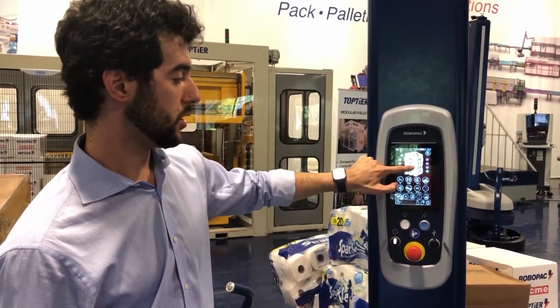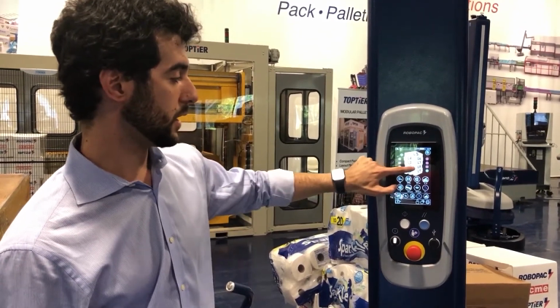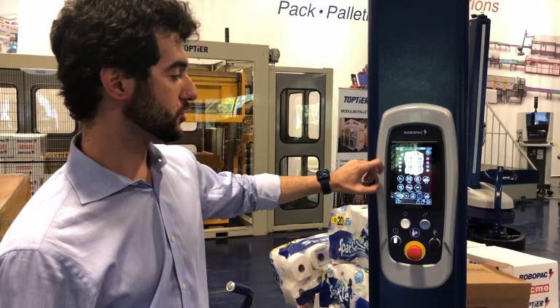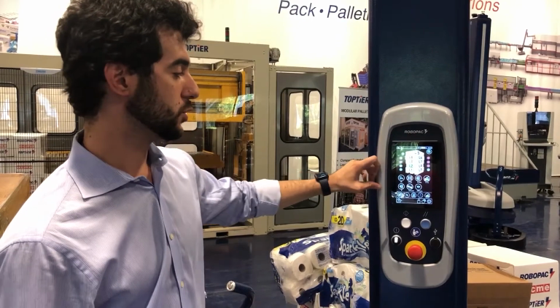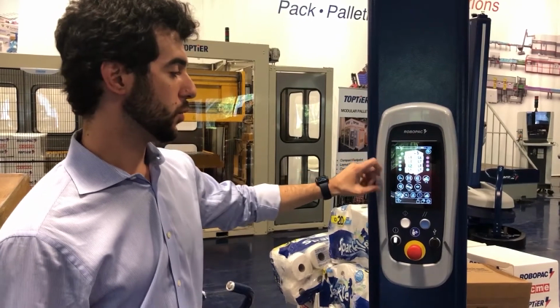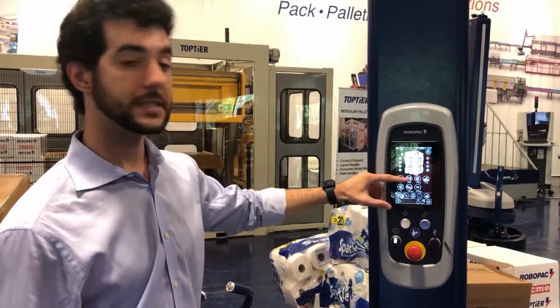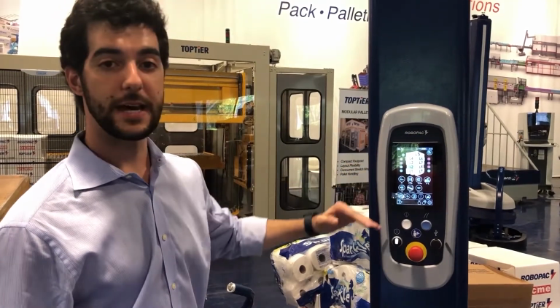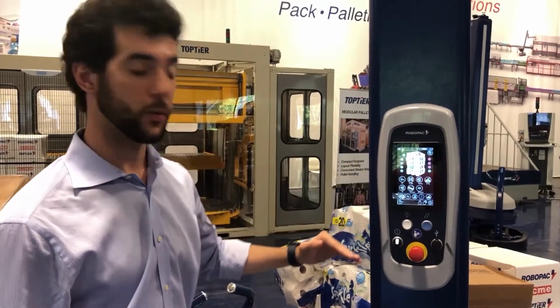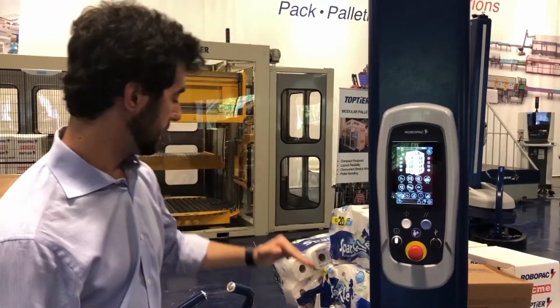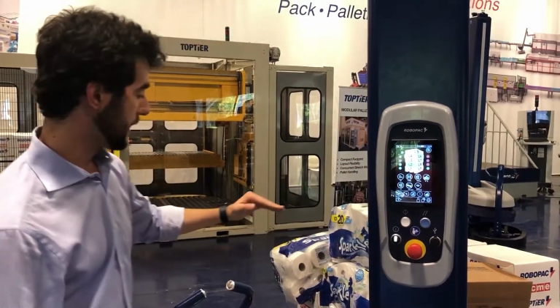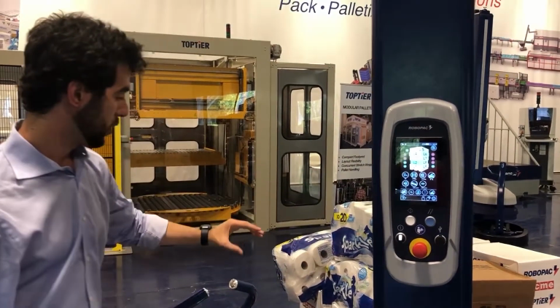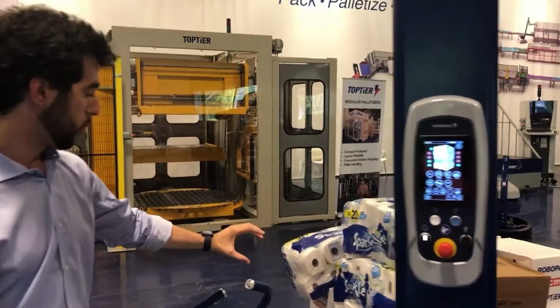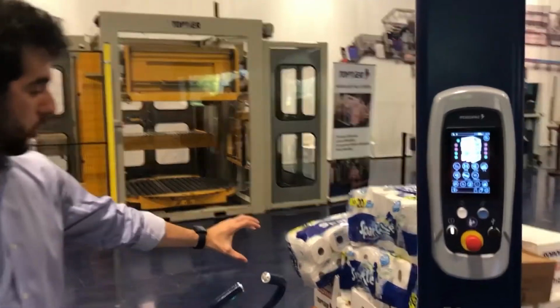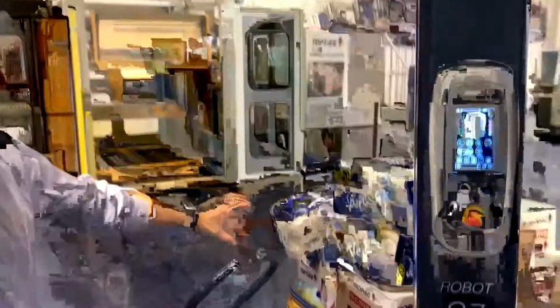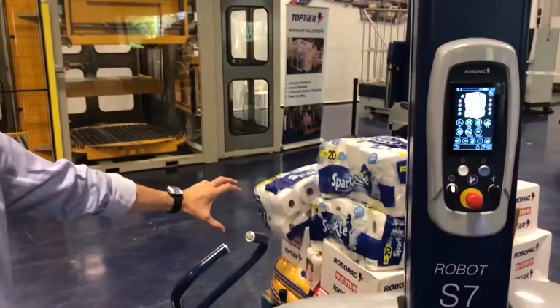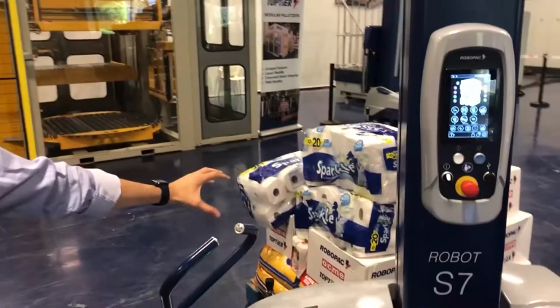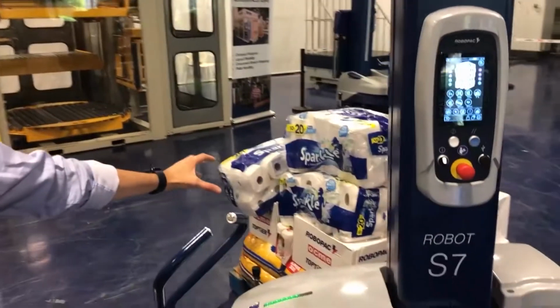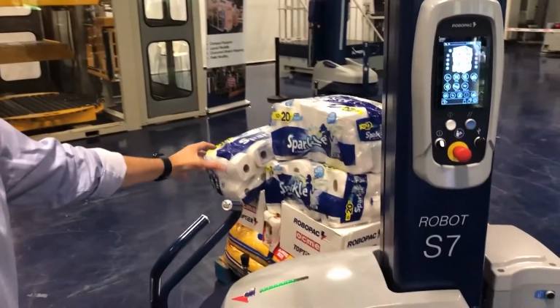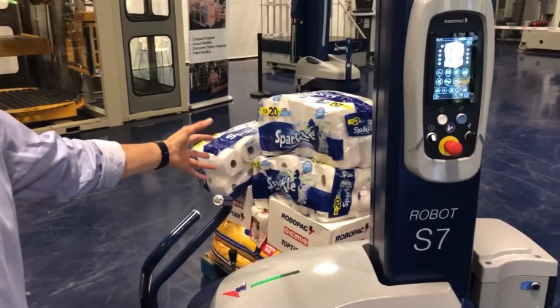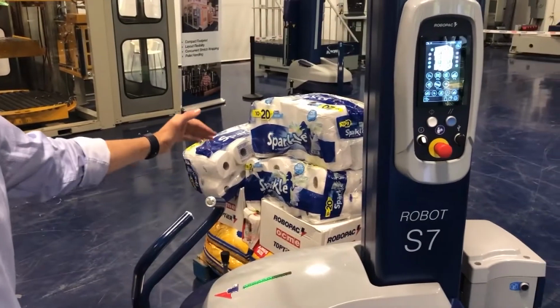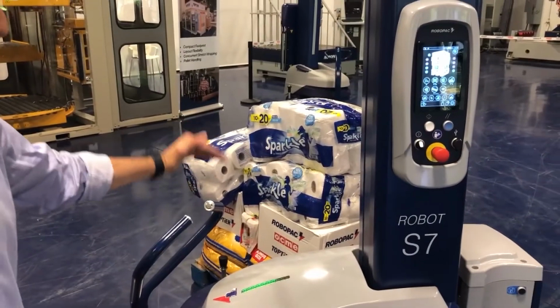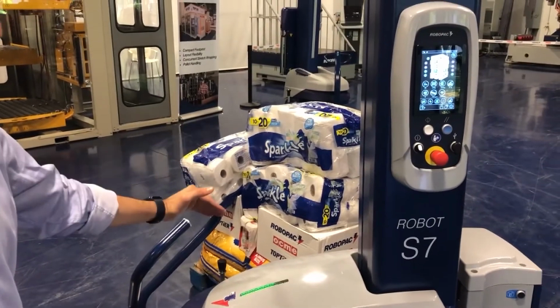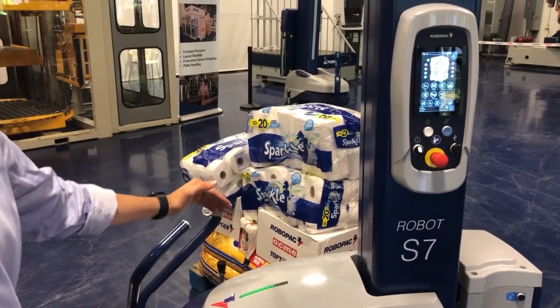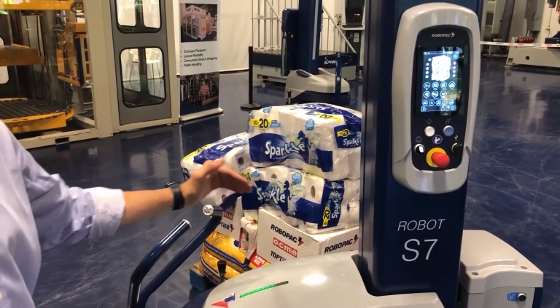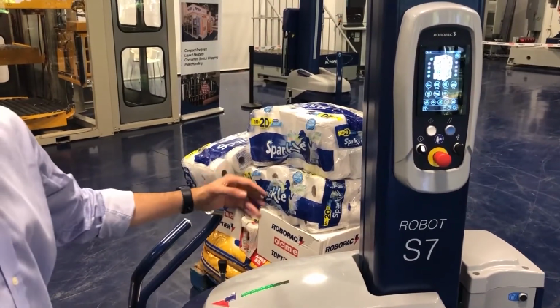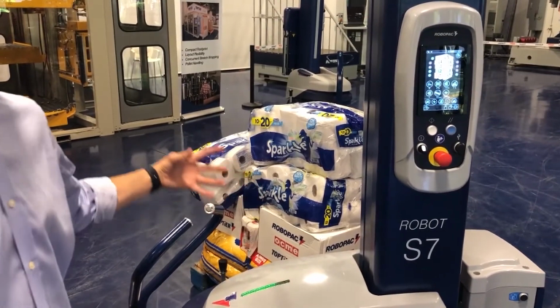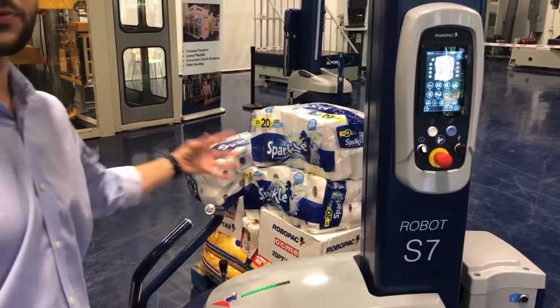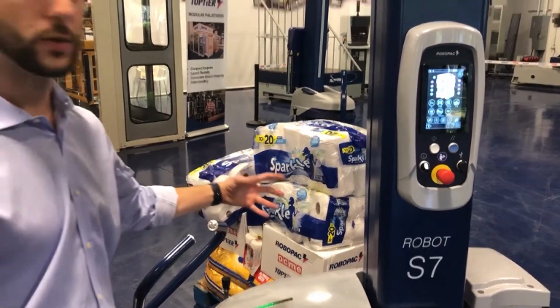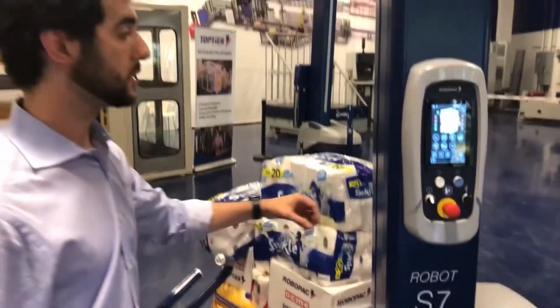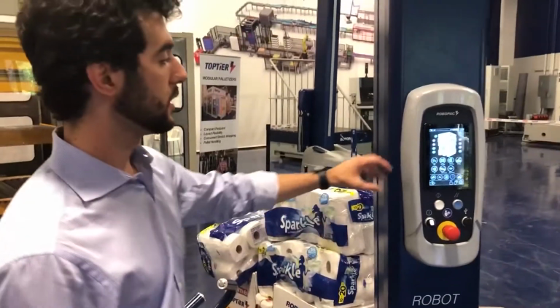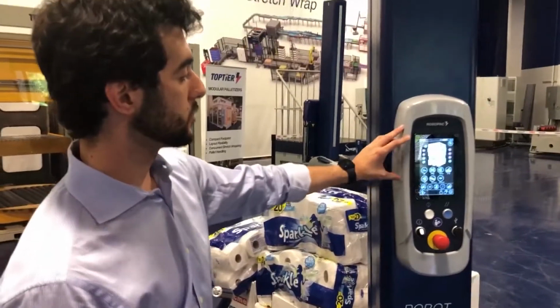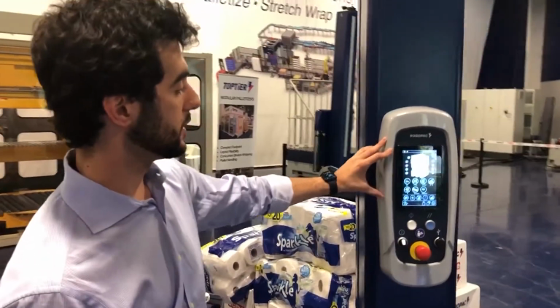Over at layer 2, we can see that we went a little higher where the toilet paper starts. And that's where we brought down the containment force, otherwise it would squeeze the toilet paper.